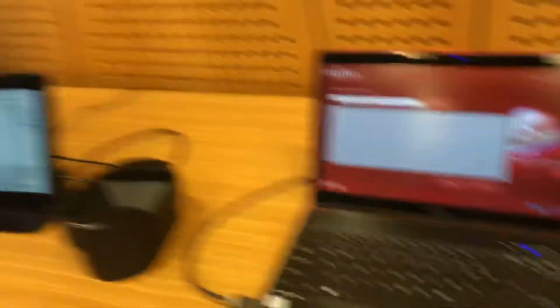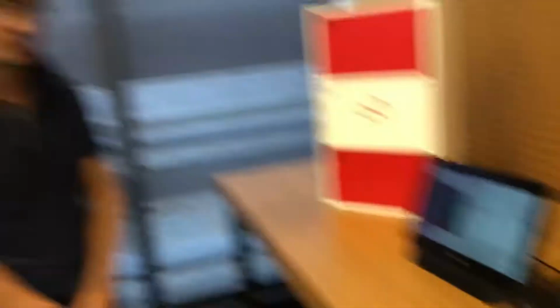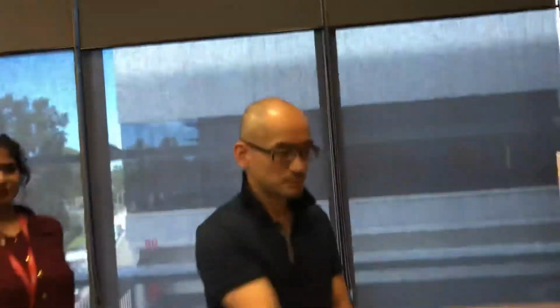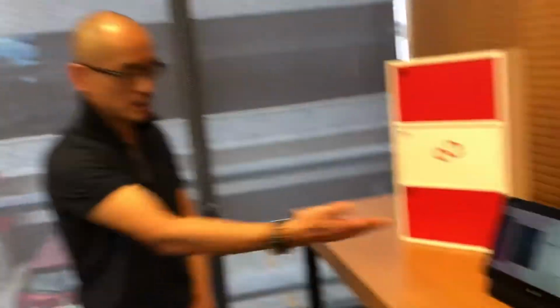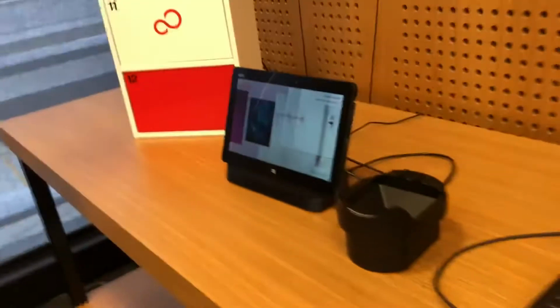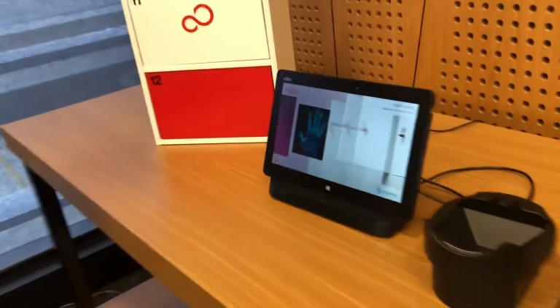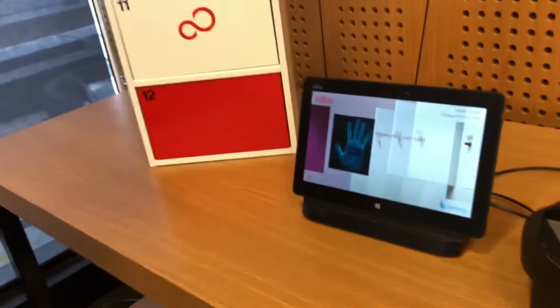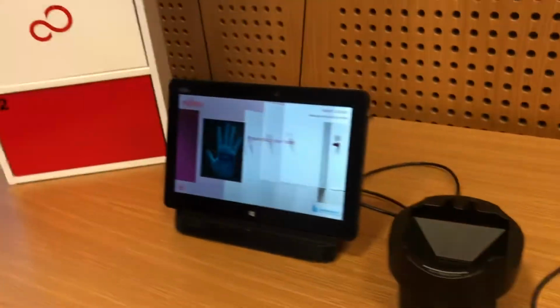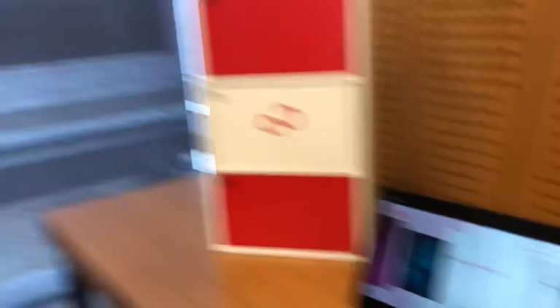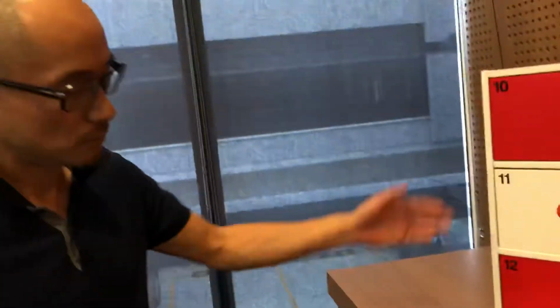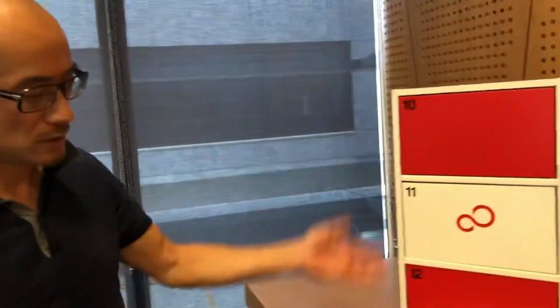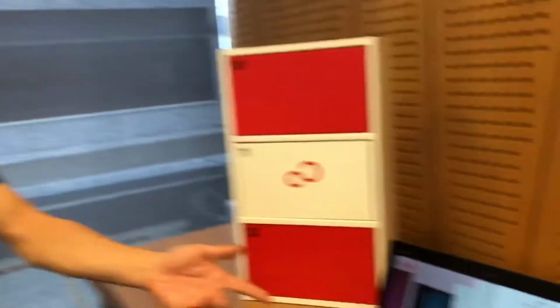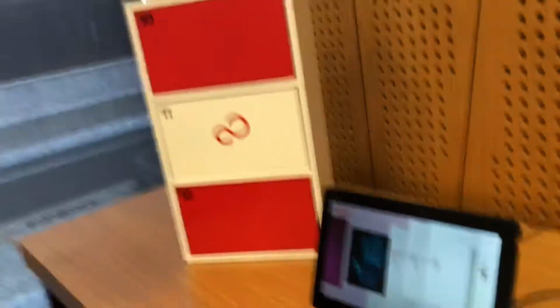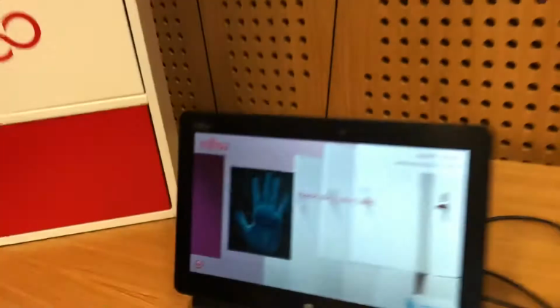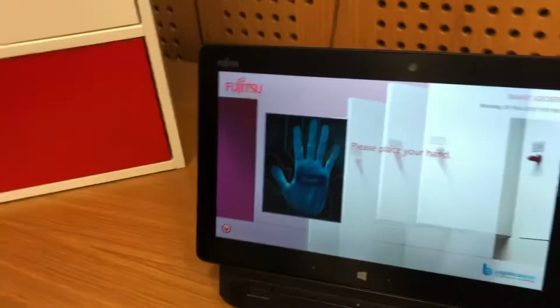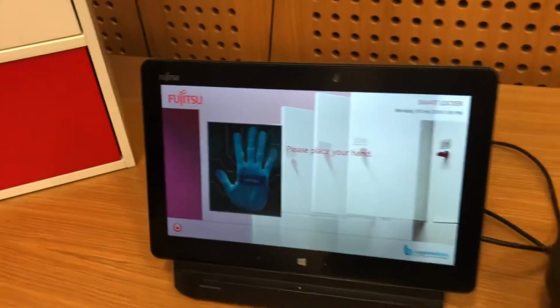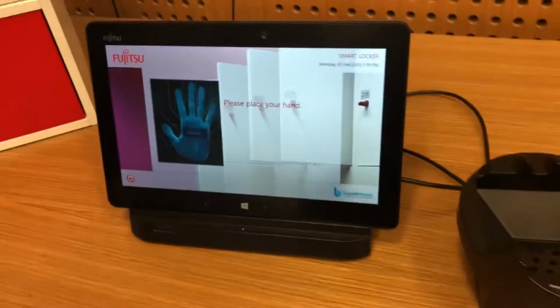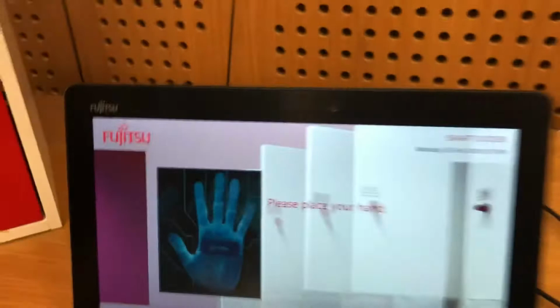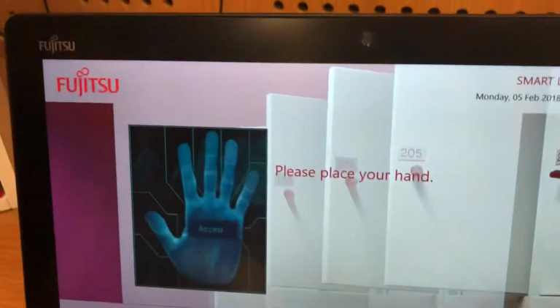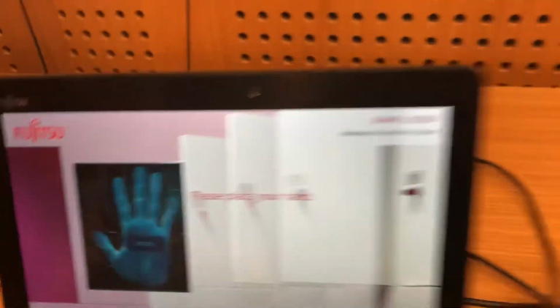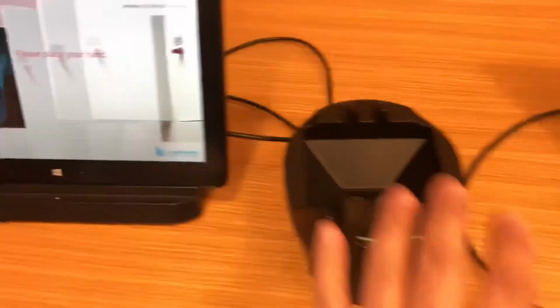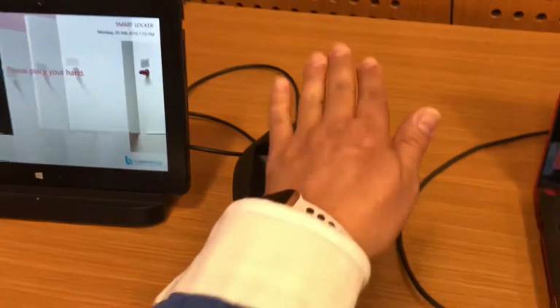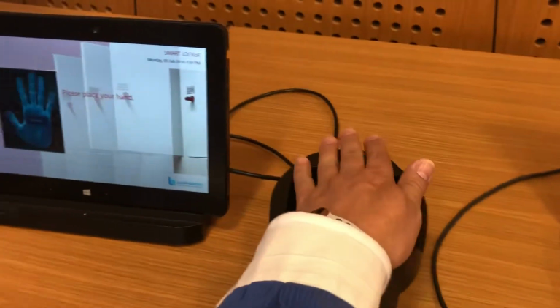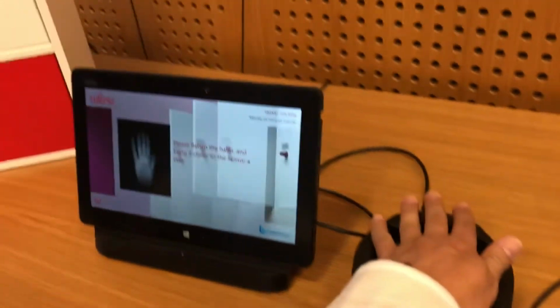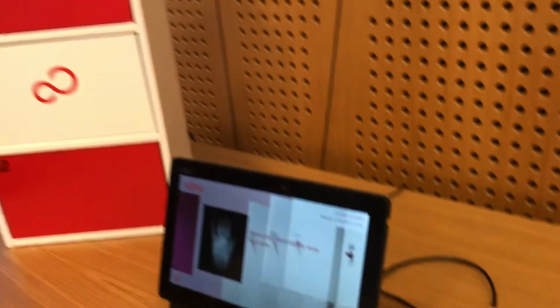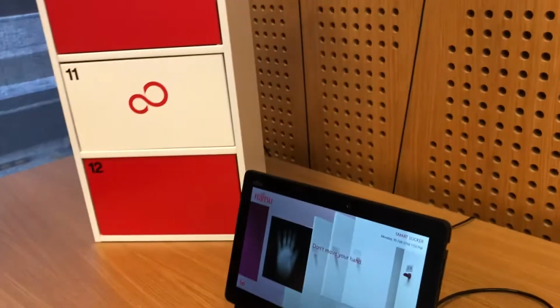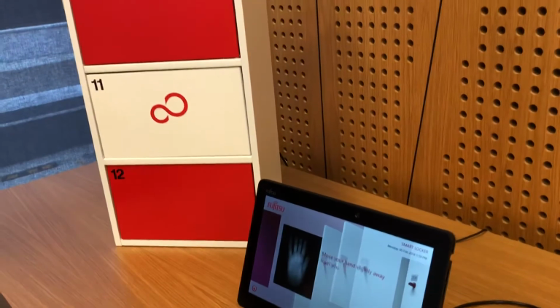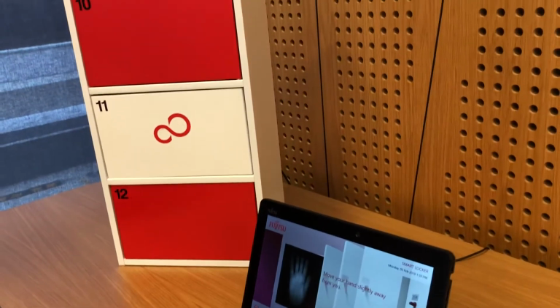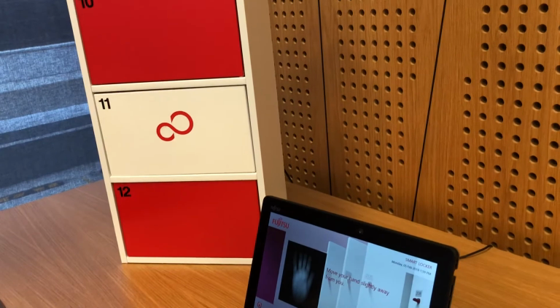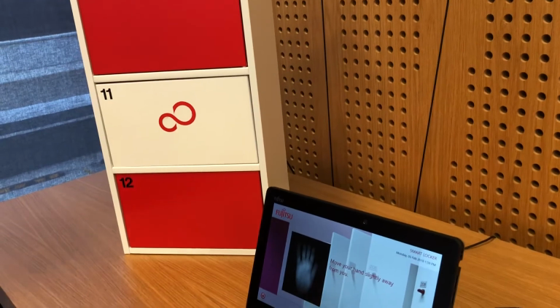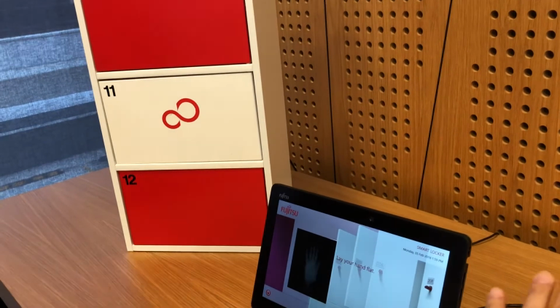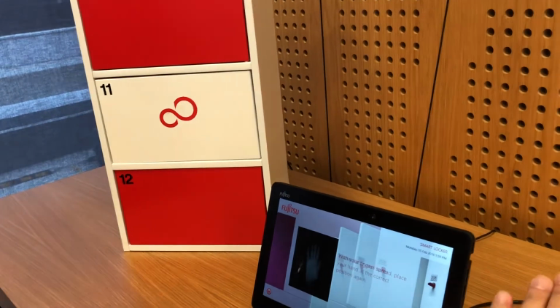So what's the next step, Tak? Now you are trying to open your locker — we automatically assign one of the lockers for you. So if you can put your palm there. It's asking me to please place your hand — so there's the reader again and I put my hand there.